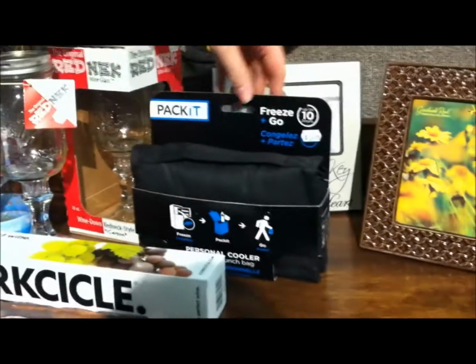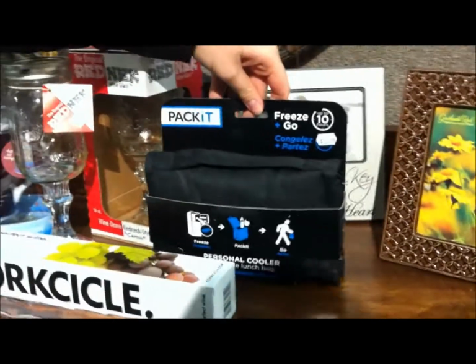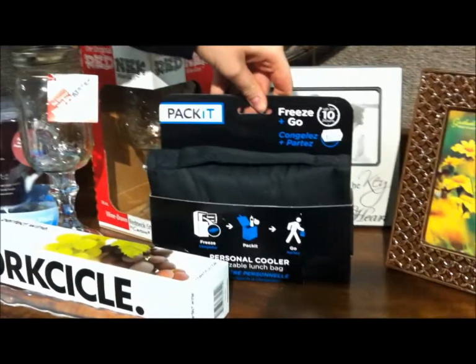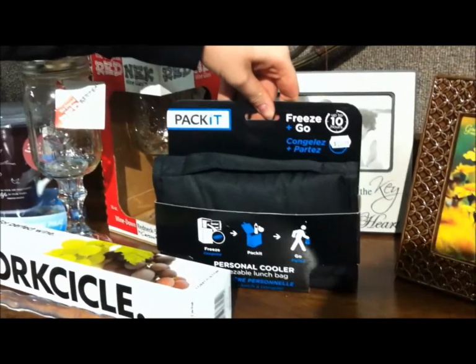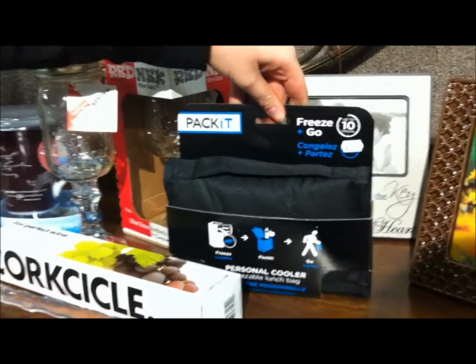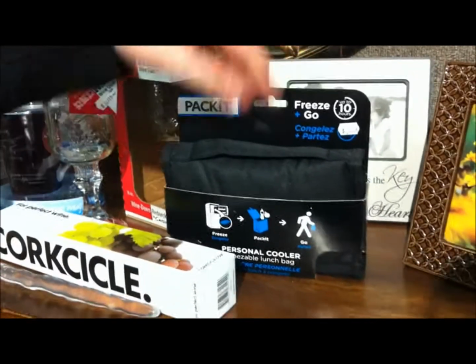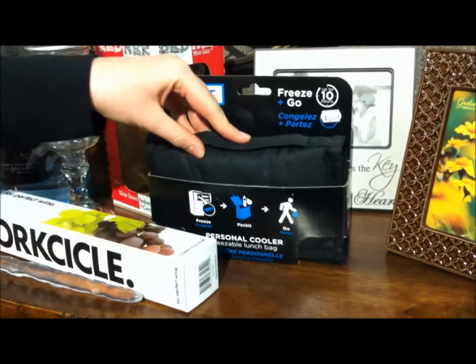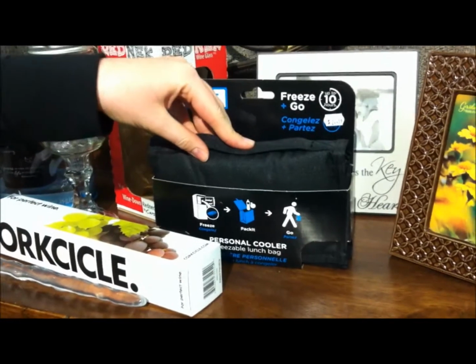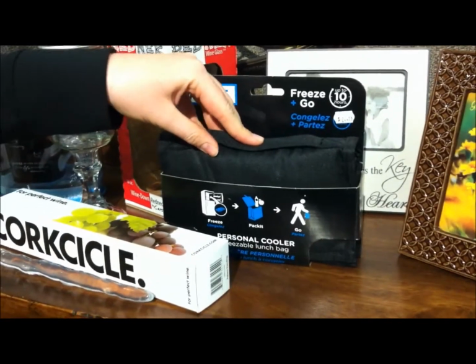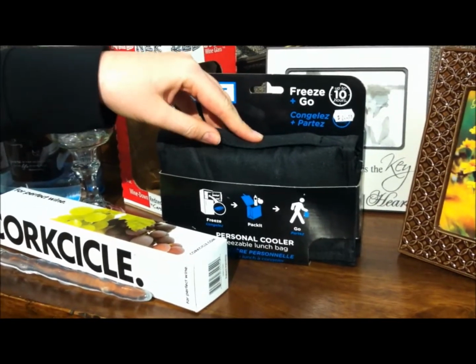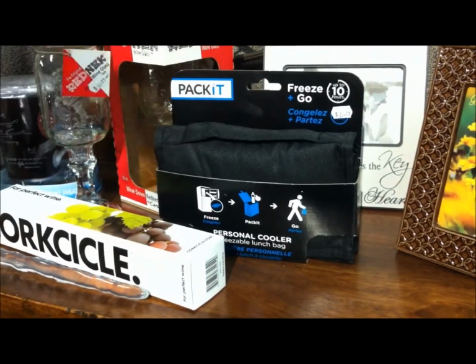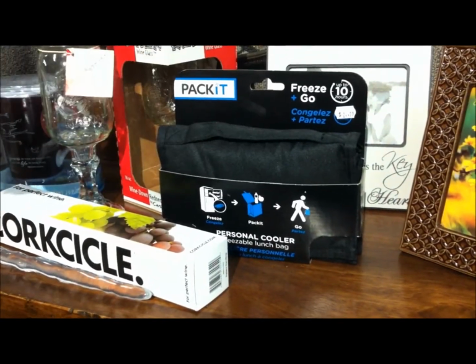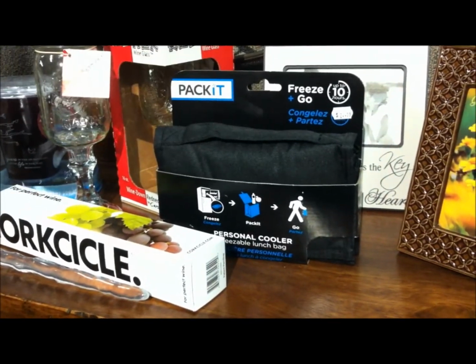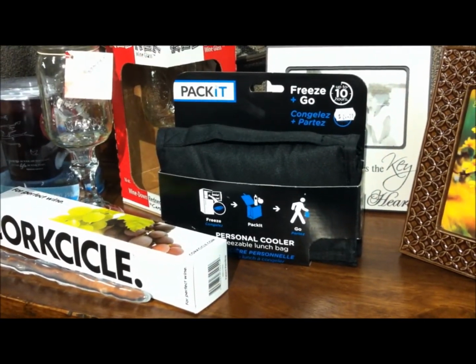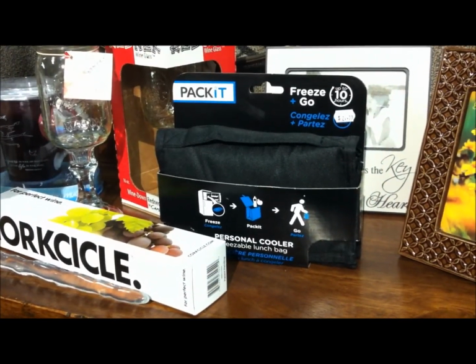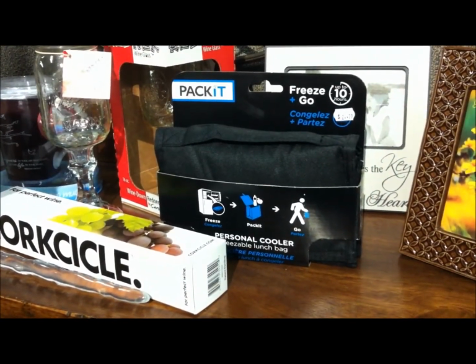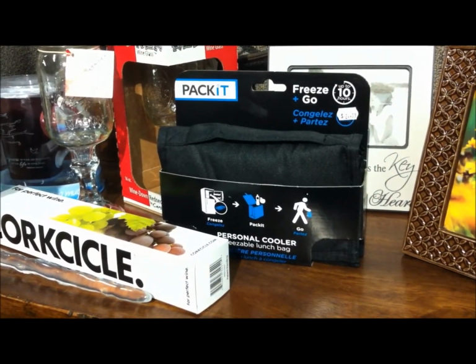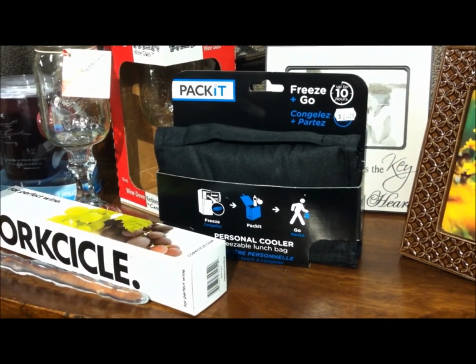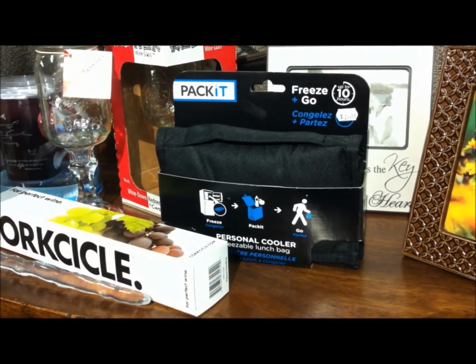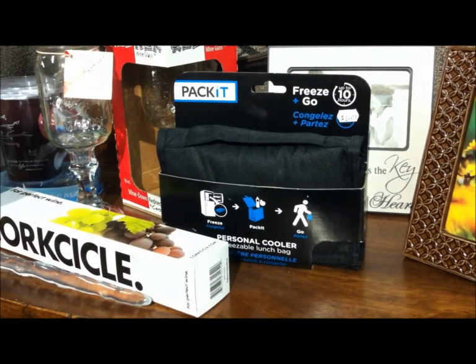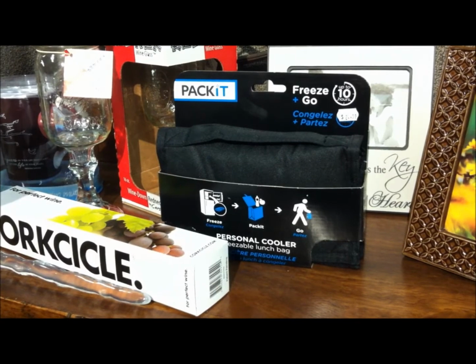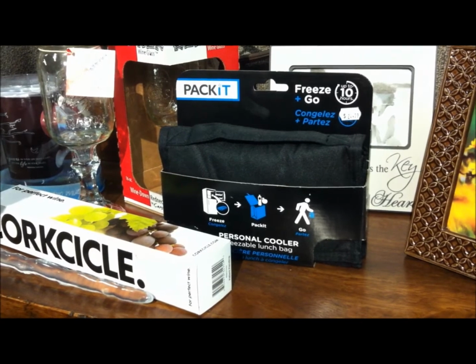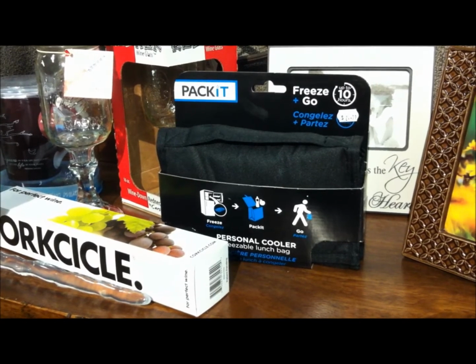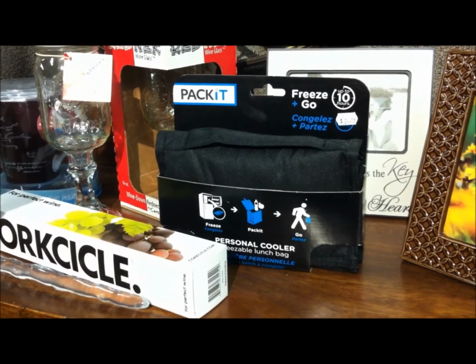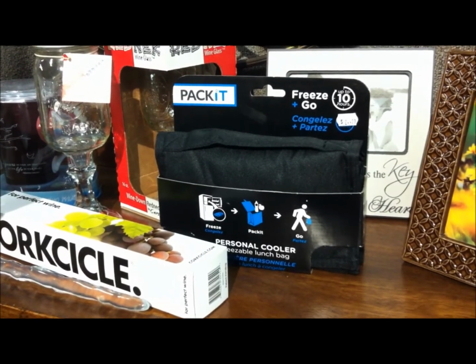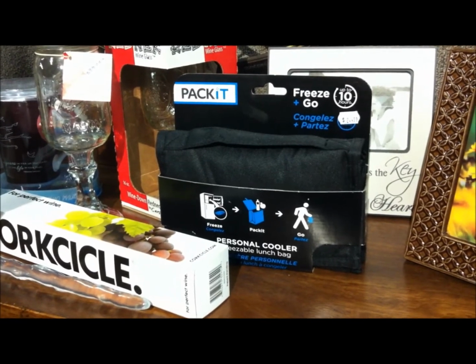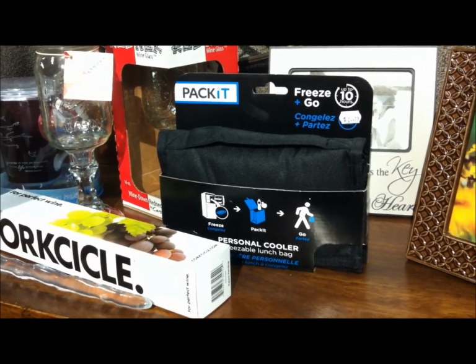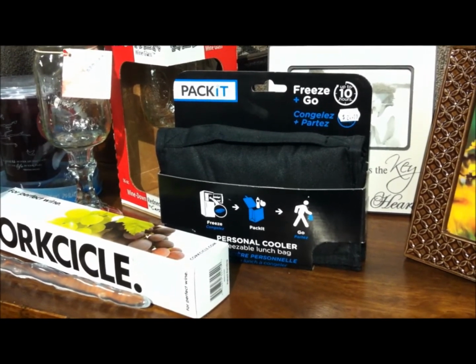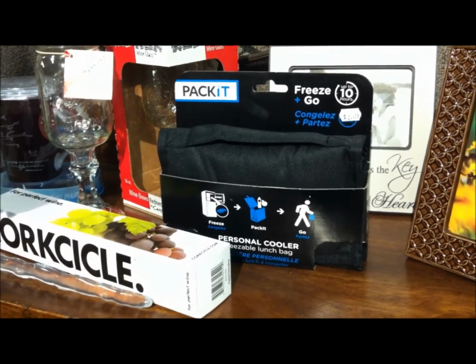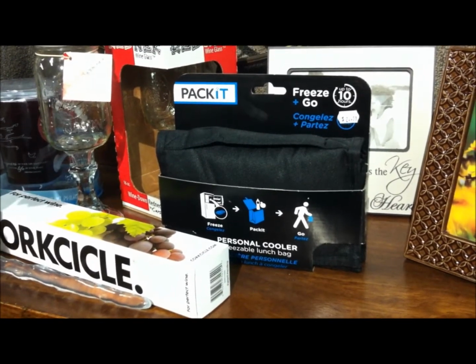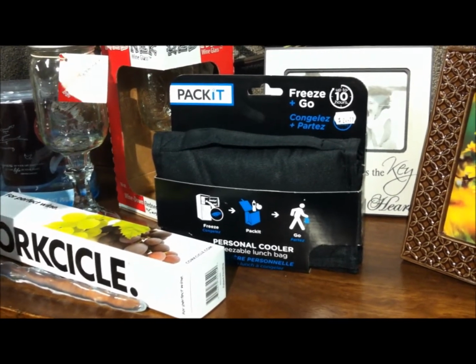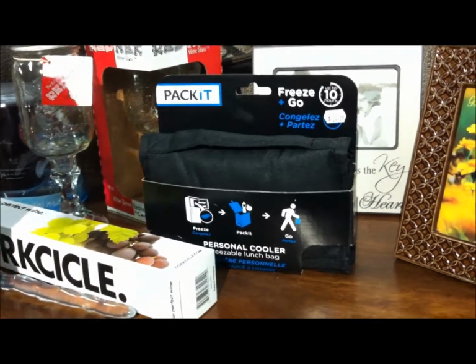Next, we have our freezer go bags. You toss it in the freezer, pull it out, and it's going to keep your drinks and food cold. If dad's got to pack a lunch or go to the ball game, it's going to keep everything nice and cold.